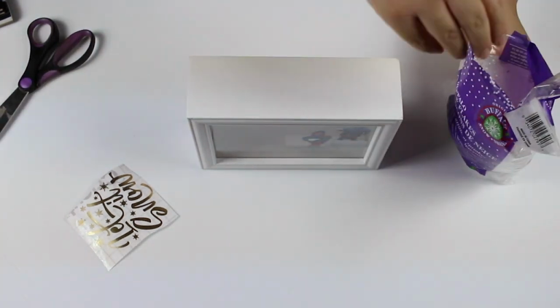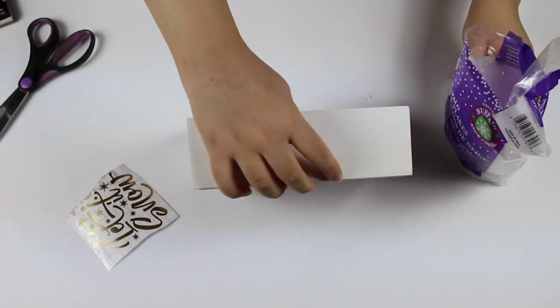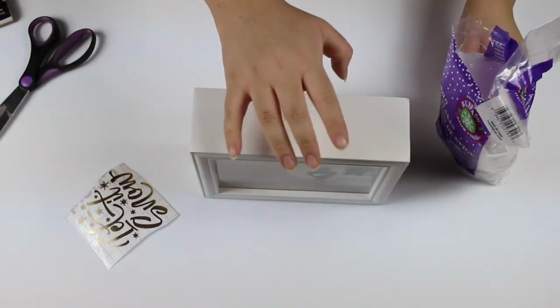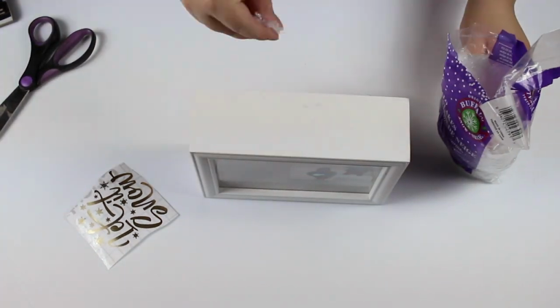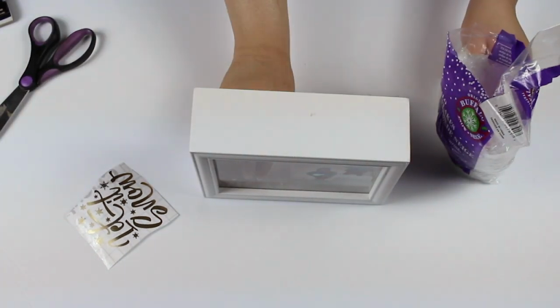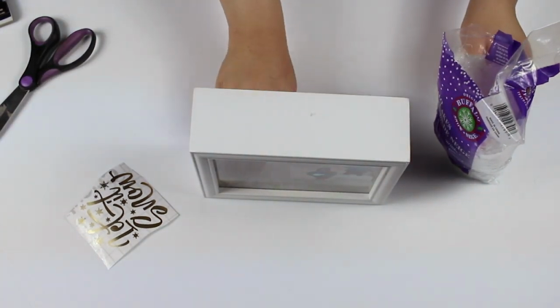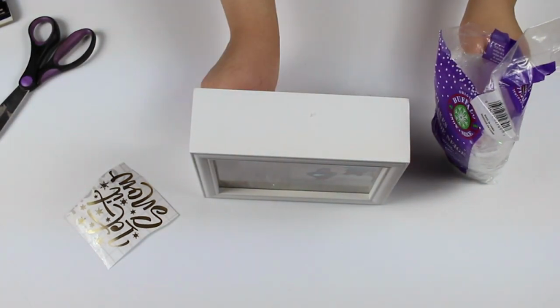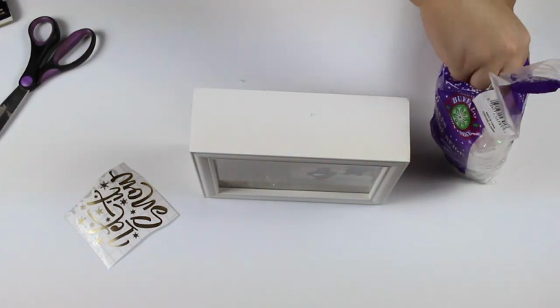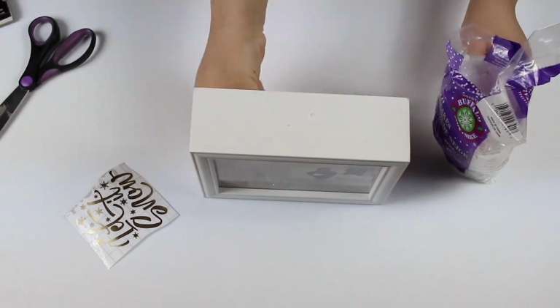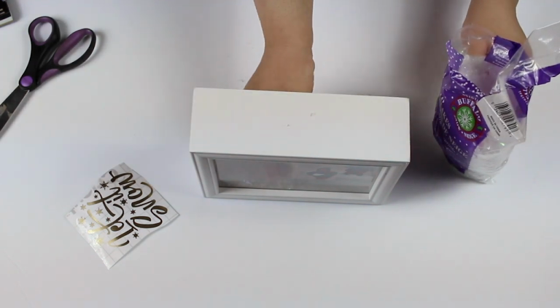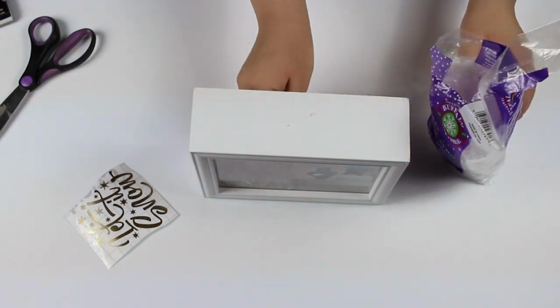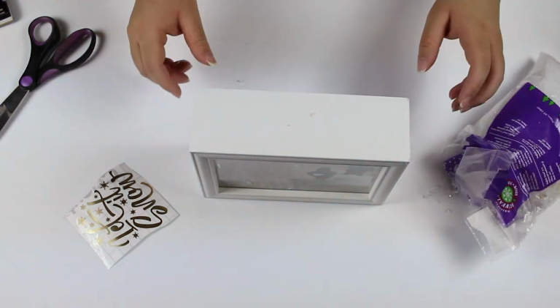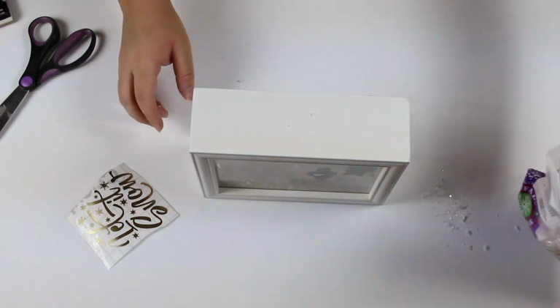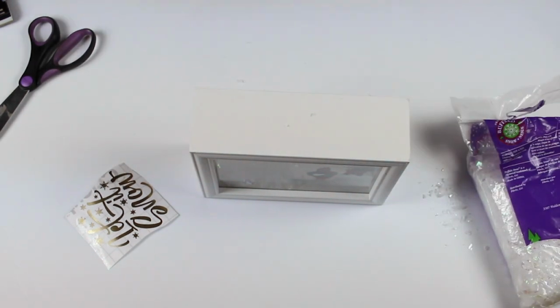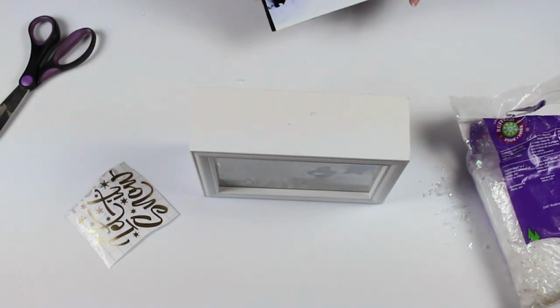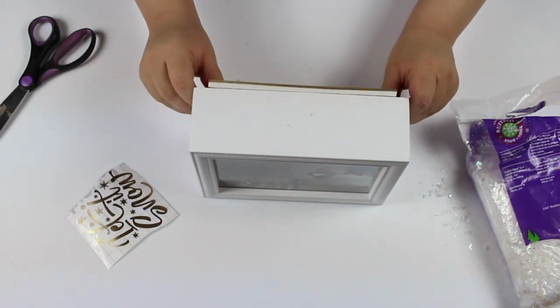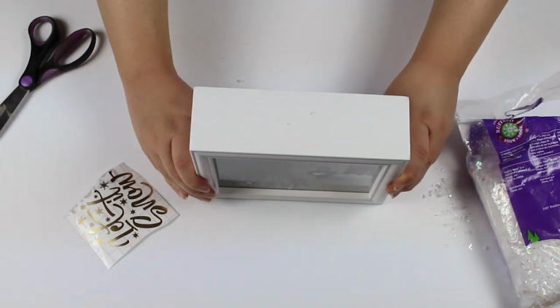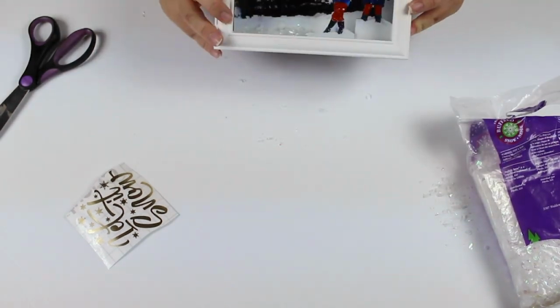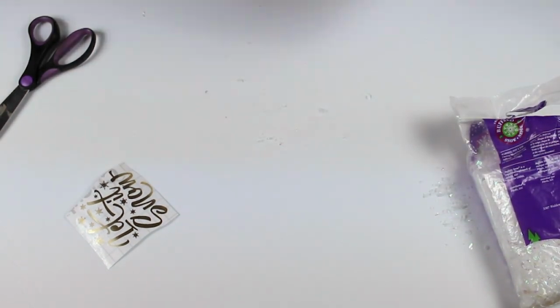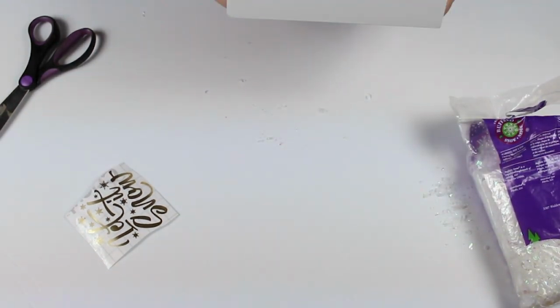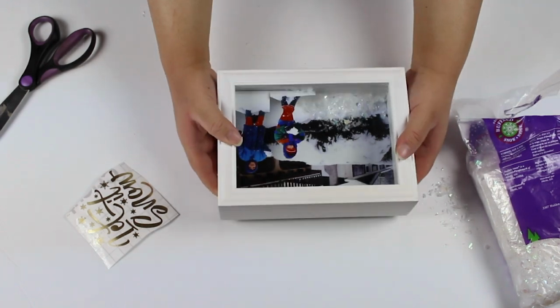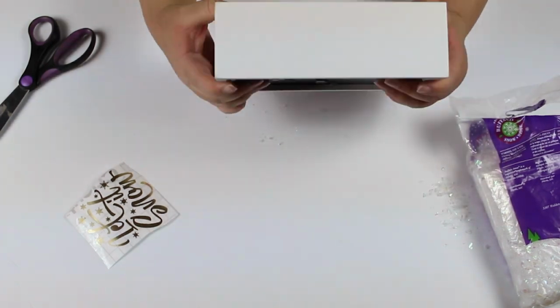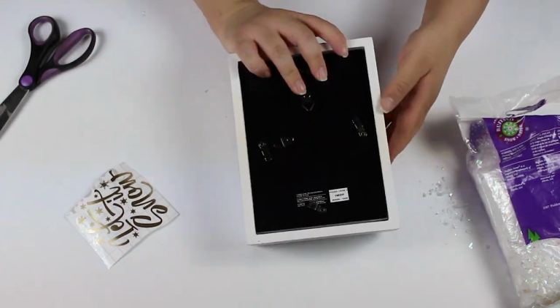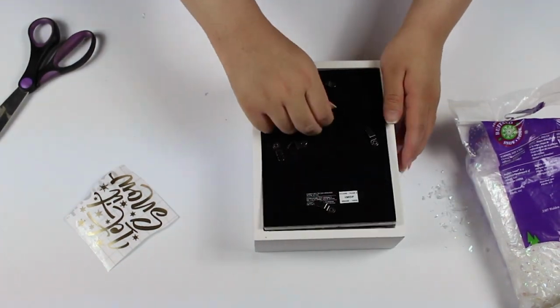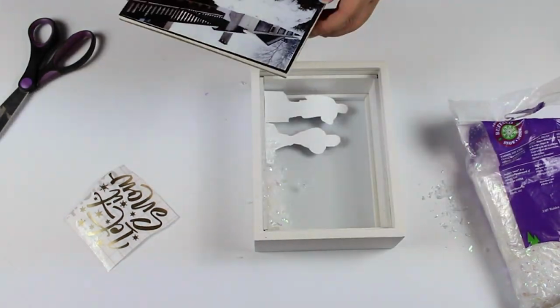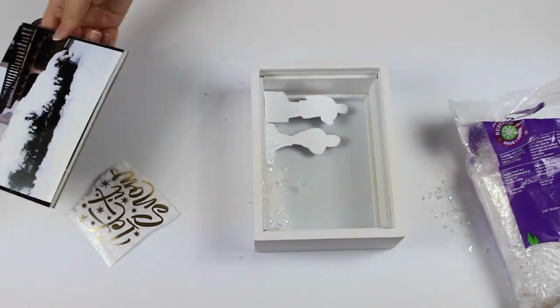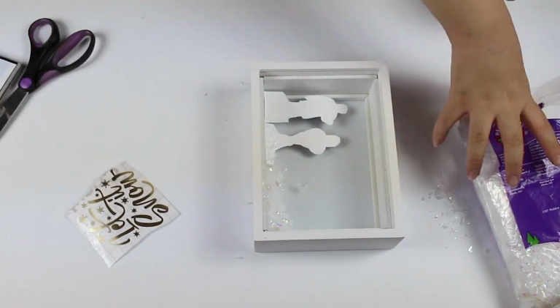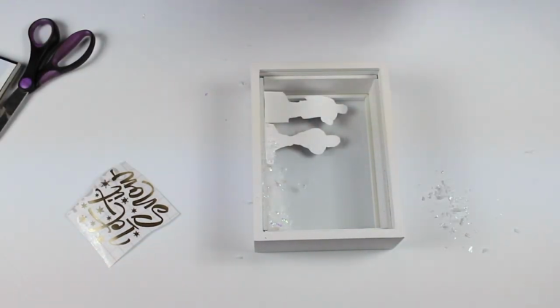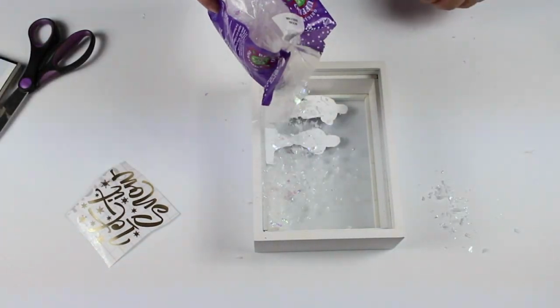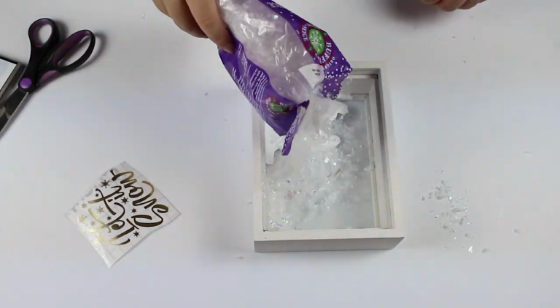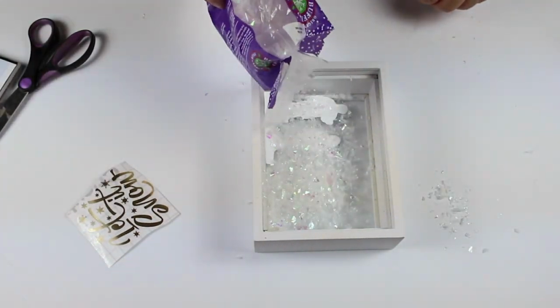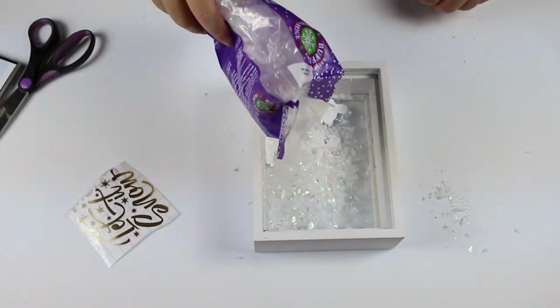Now comes the fun part. Take the fake snow and pour it into the shadow box frame. You want to fill it so it looks like whoever's in the picture is standing in the snow. It's okay if the fake snow clings onto the glass — it actually creates a nice effect.